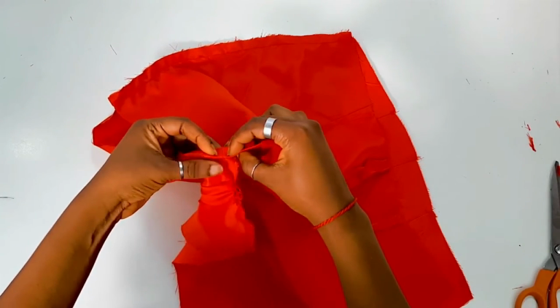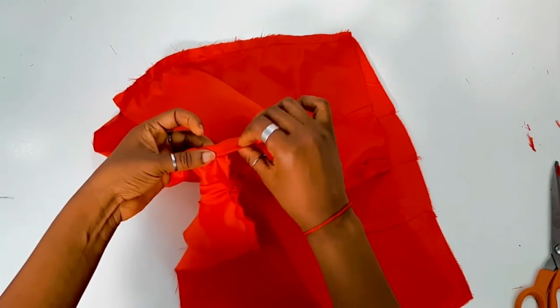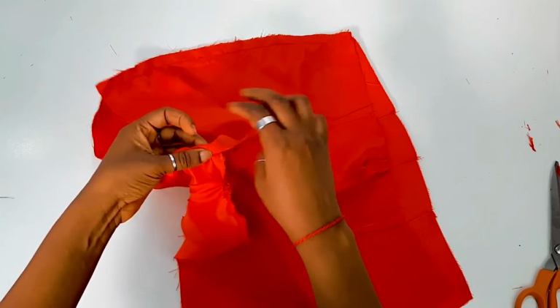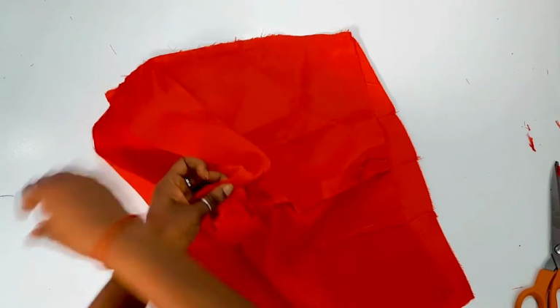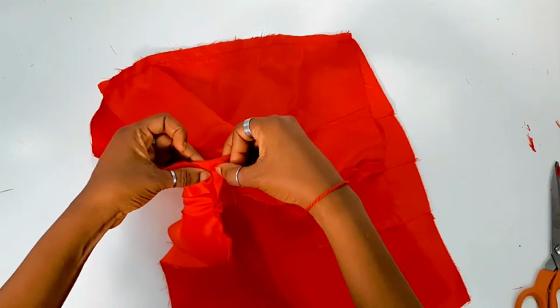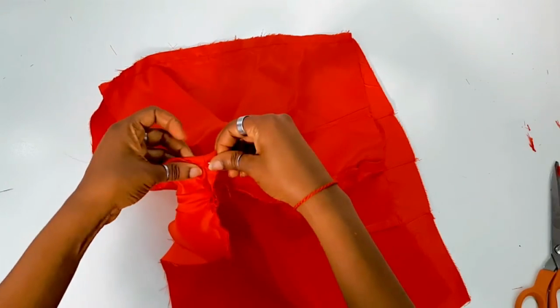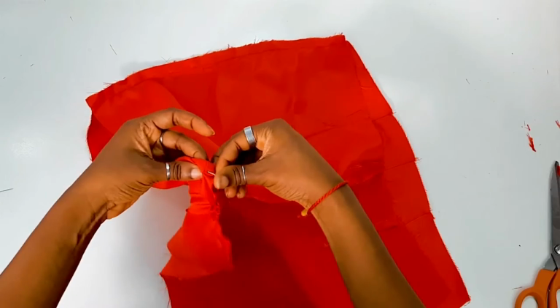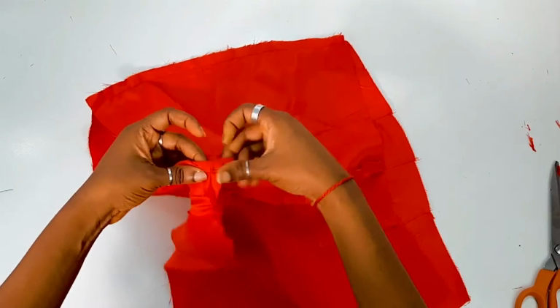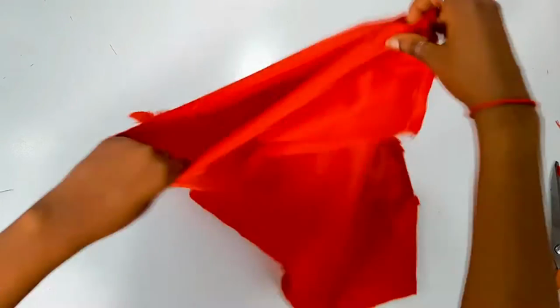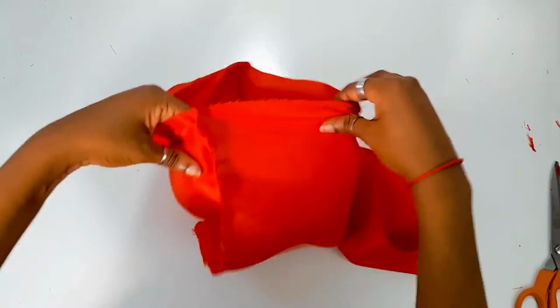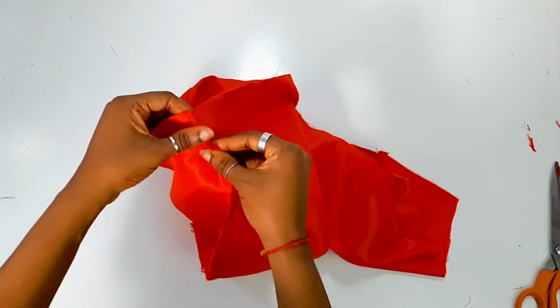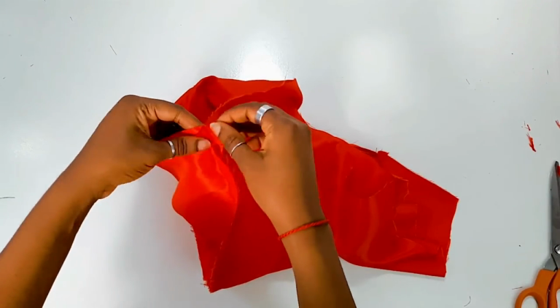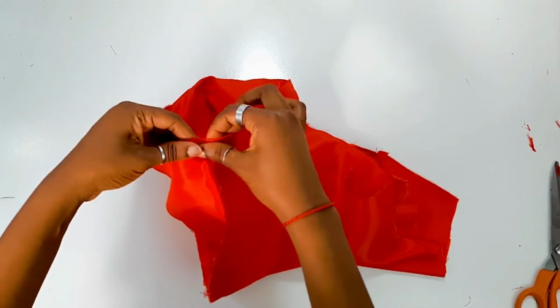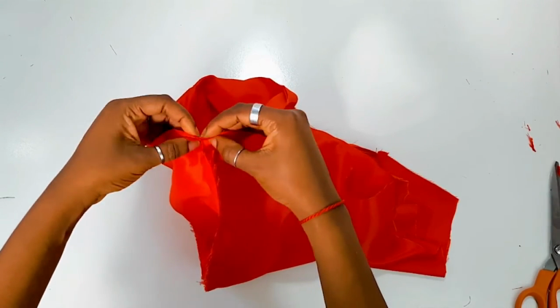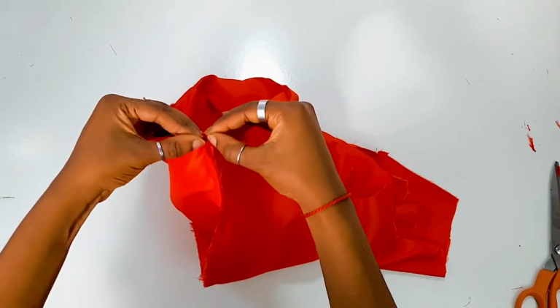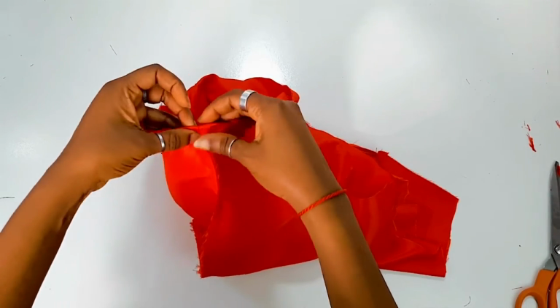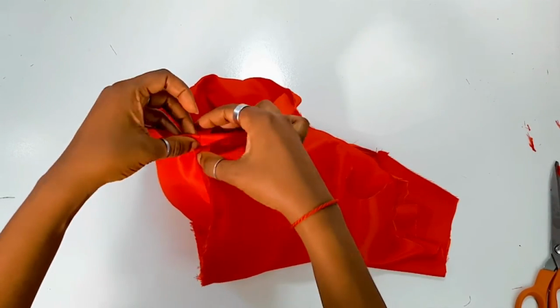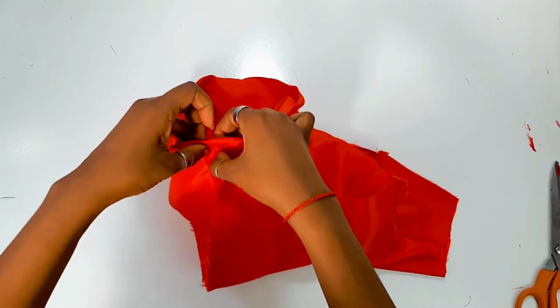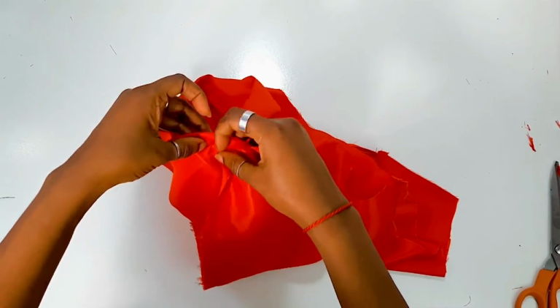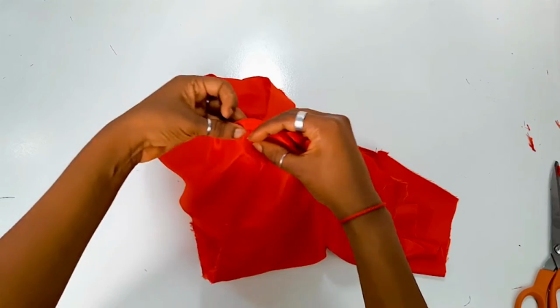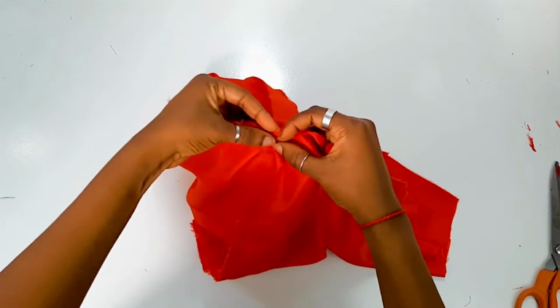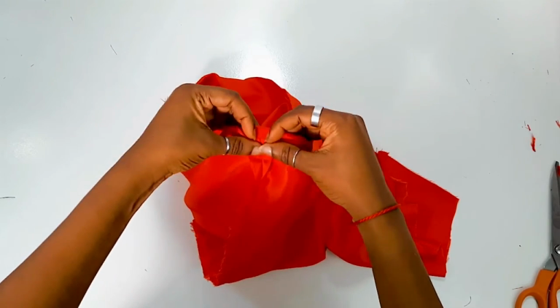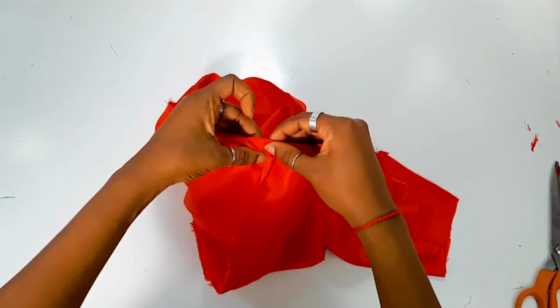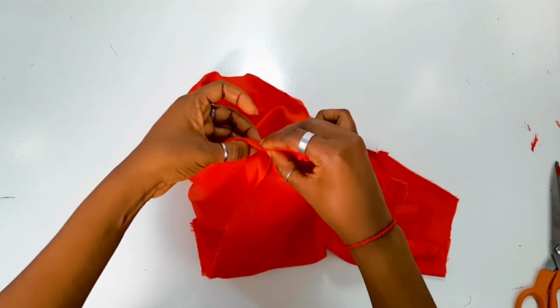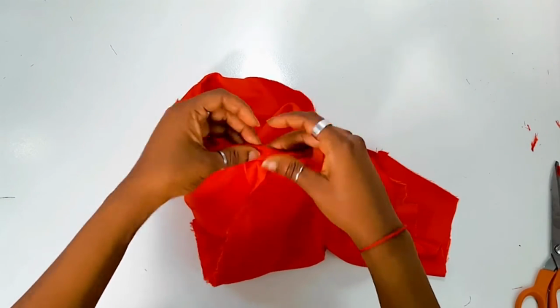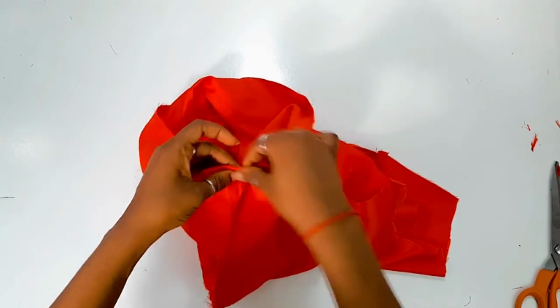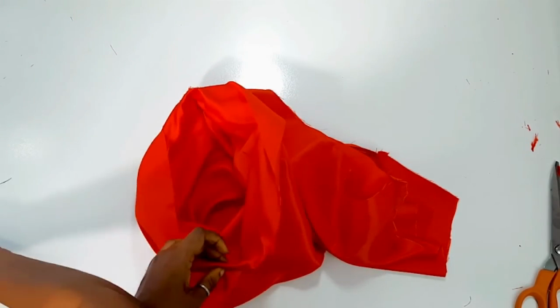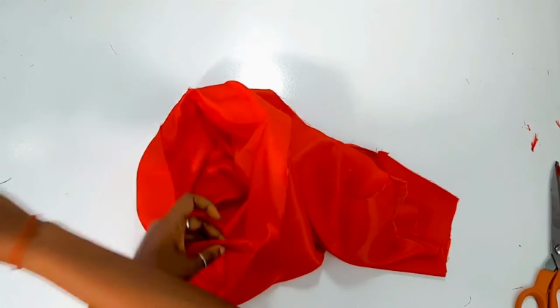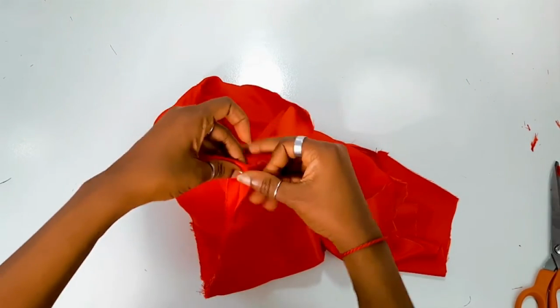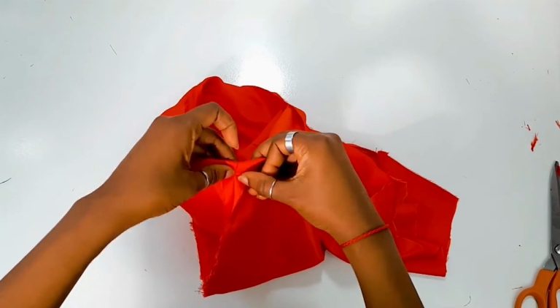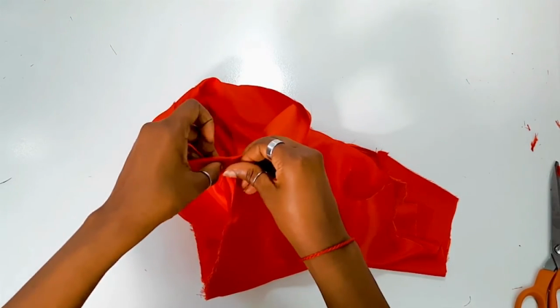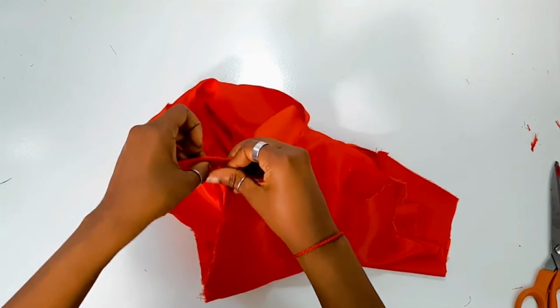The next step is to hem the shorts. Fold it twice — a half an inch on each fold — and hem it. What I like to do is fold the side seams first before pinning the rest down.